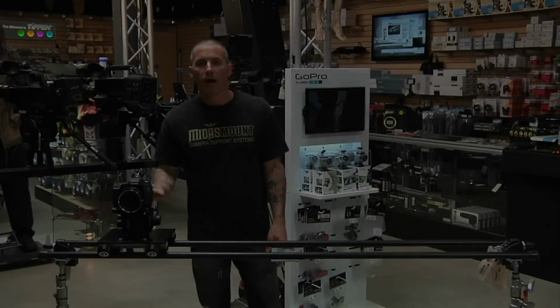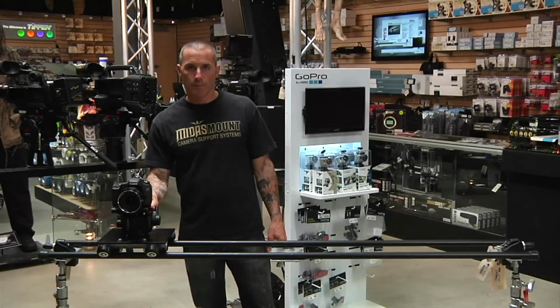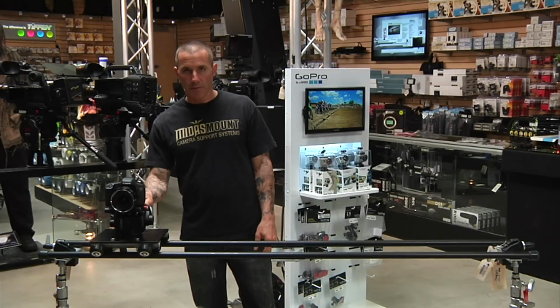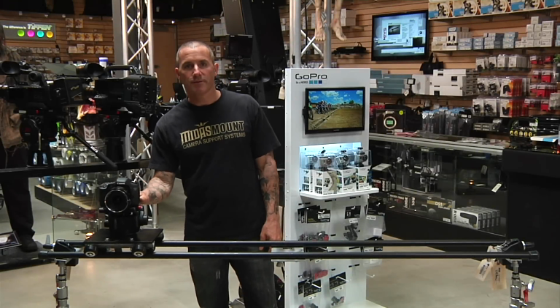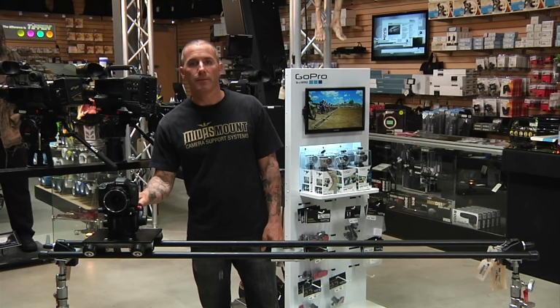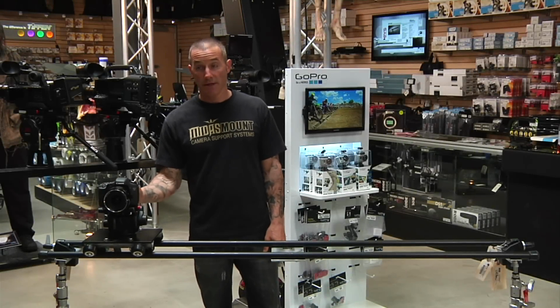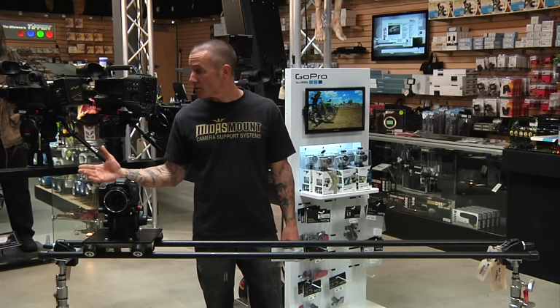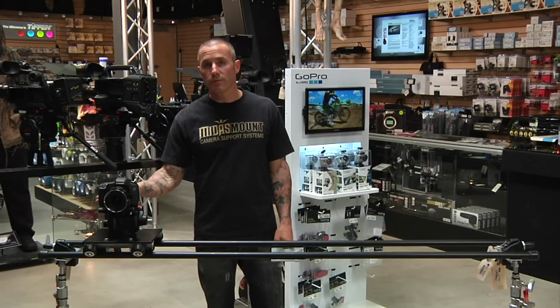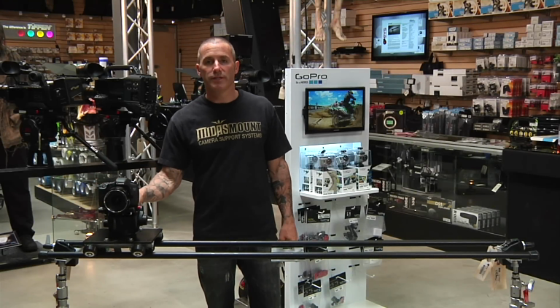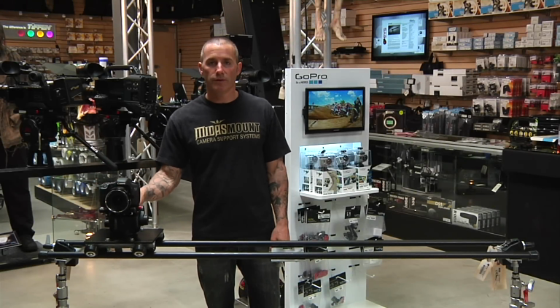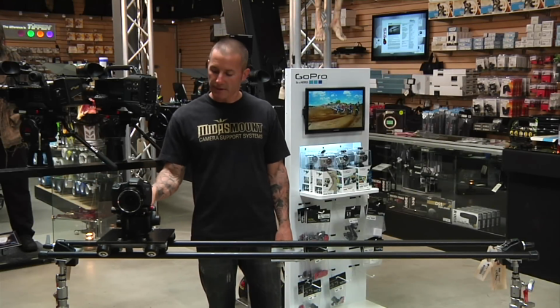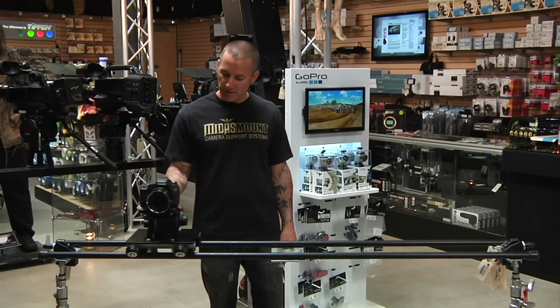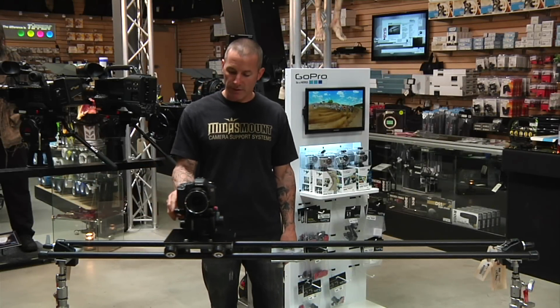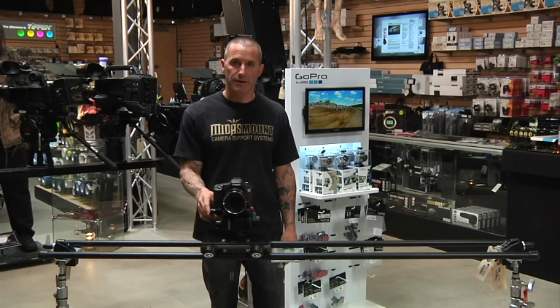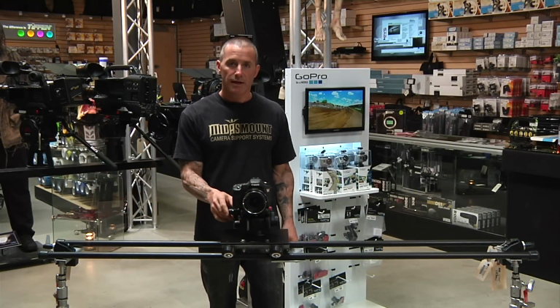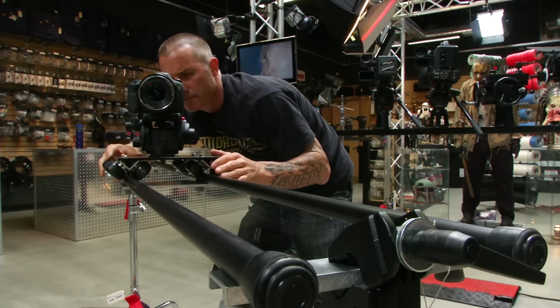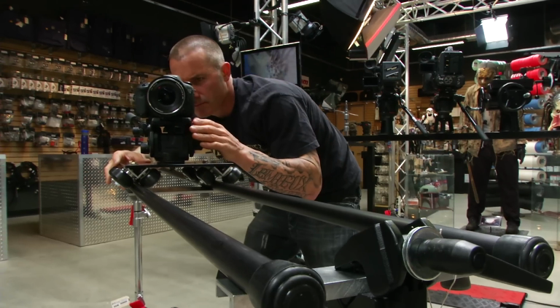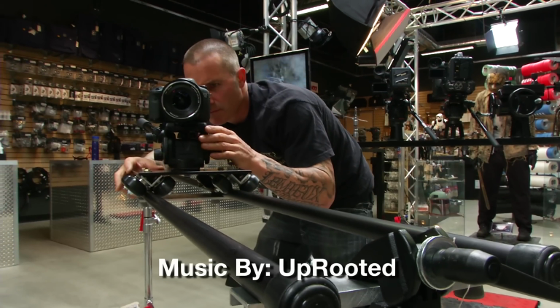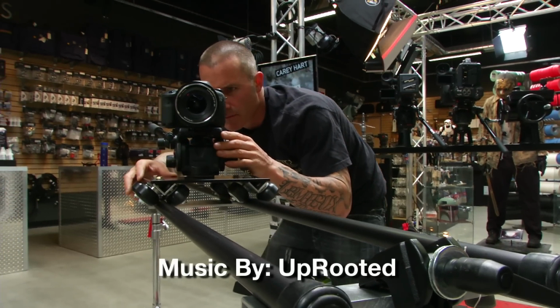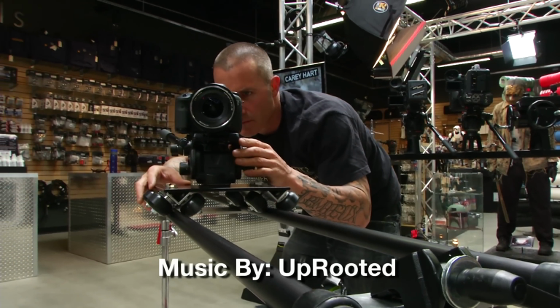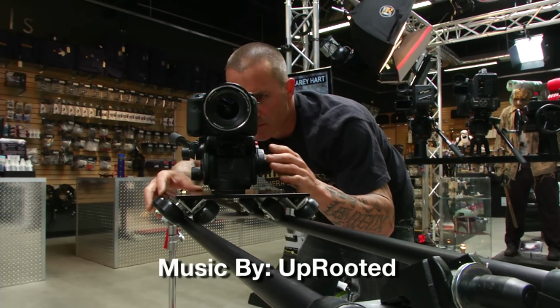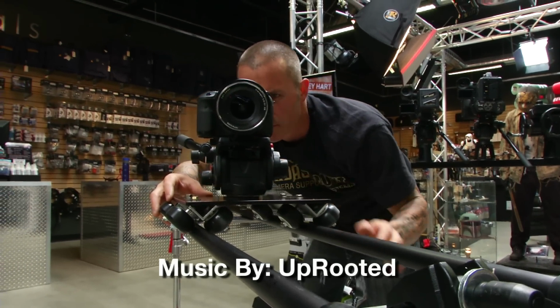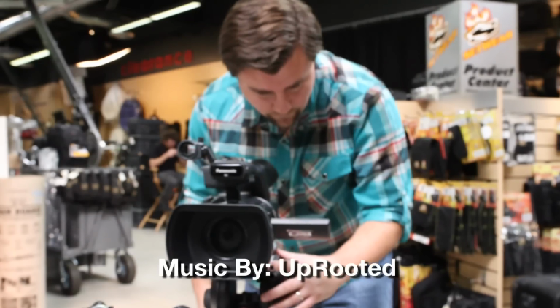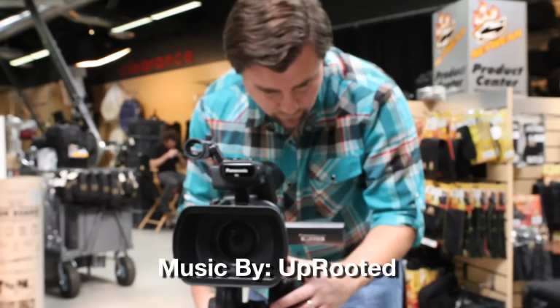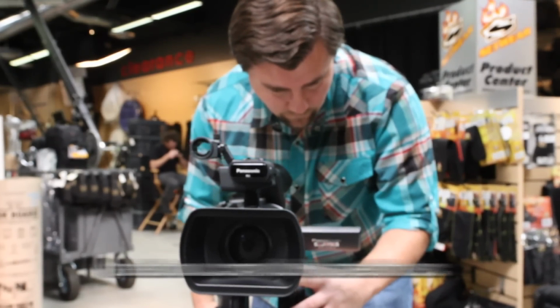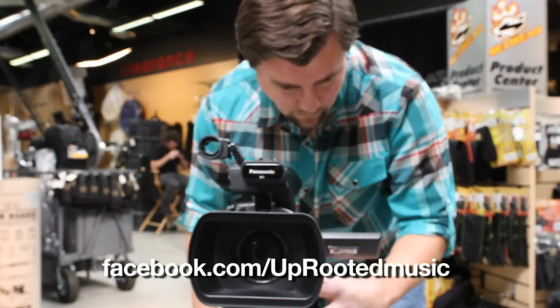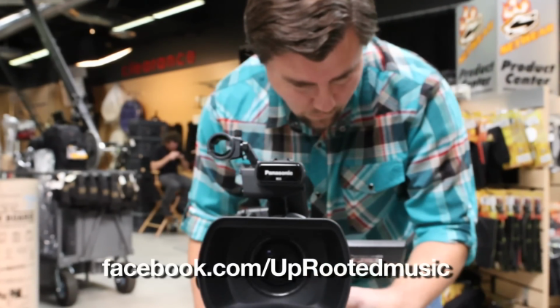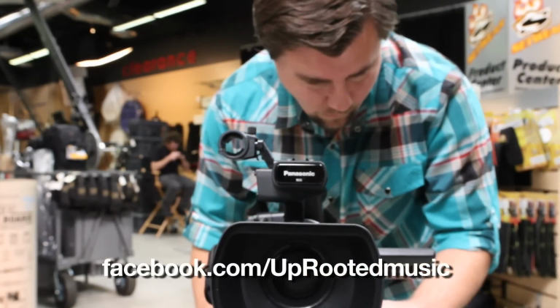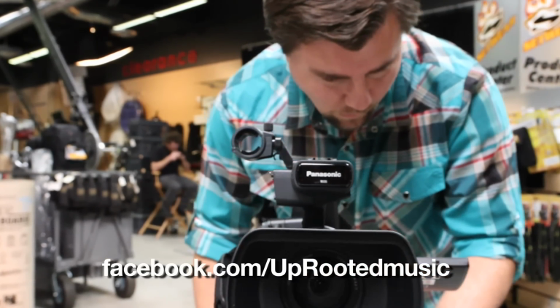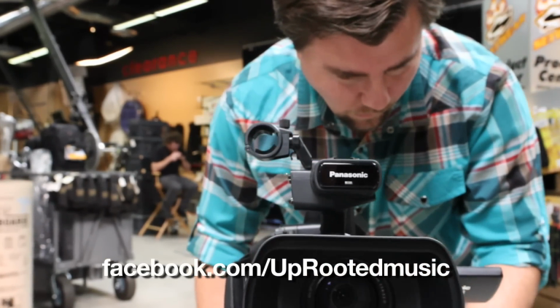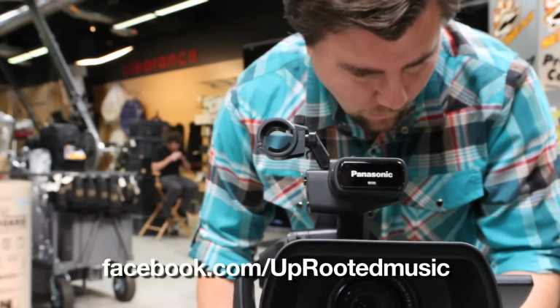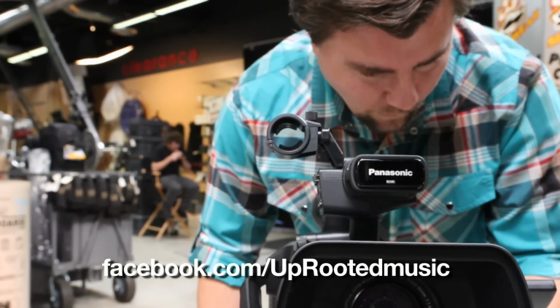Hi, I'm Brandon with Midas Mount, and I'm here in the EVS showroom to demo the Midas Mount Skaterail Slider. Our objective with this slider was to offer filmmakers a real piece of film equipment at a price point that they can afford to own and didn't have to rent.